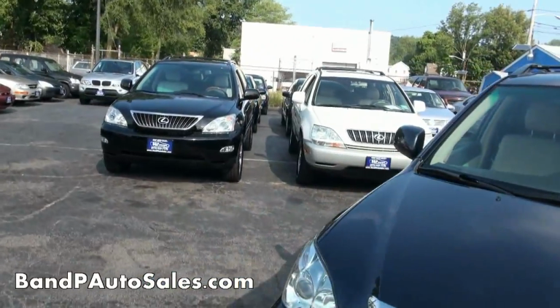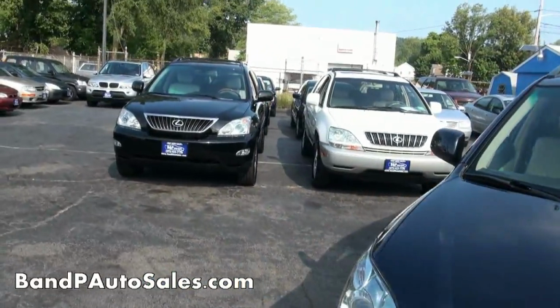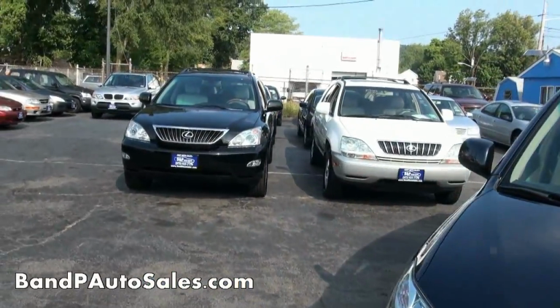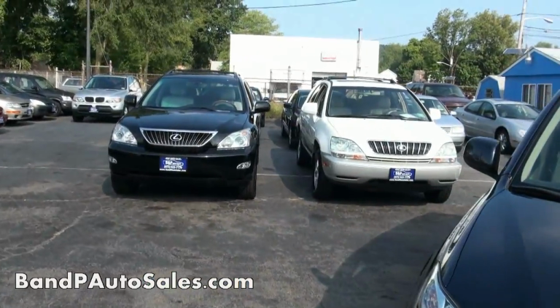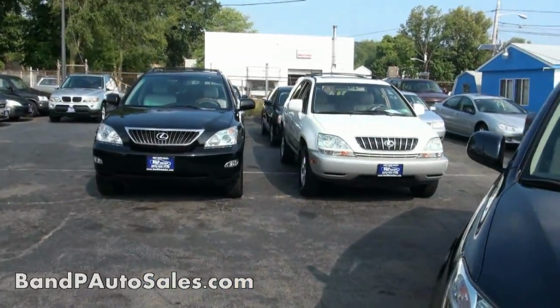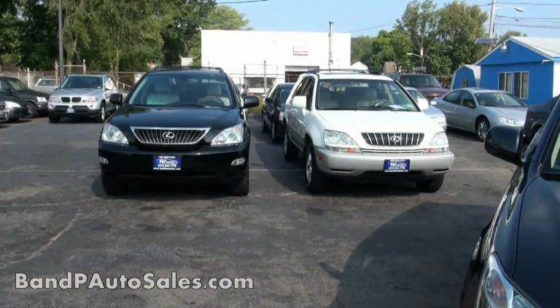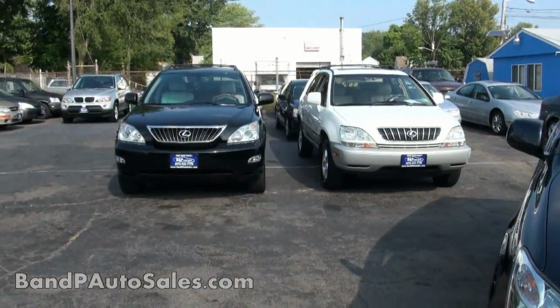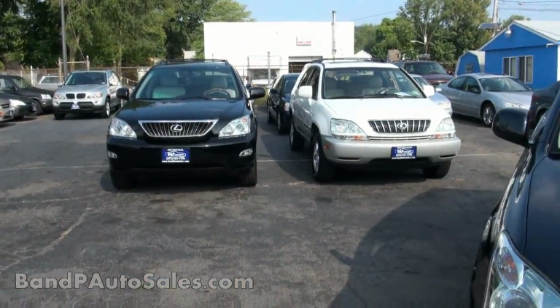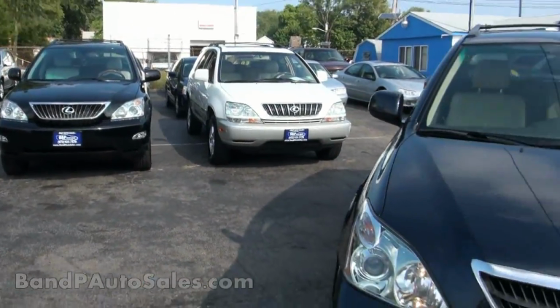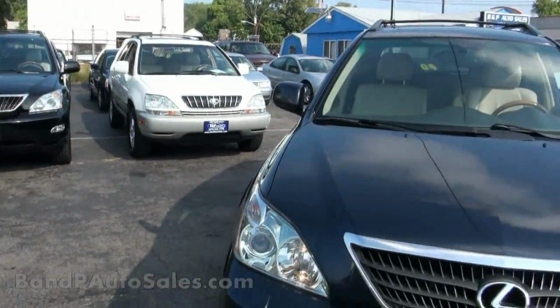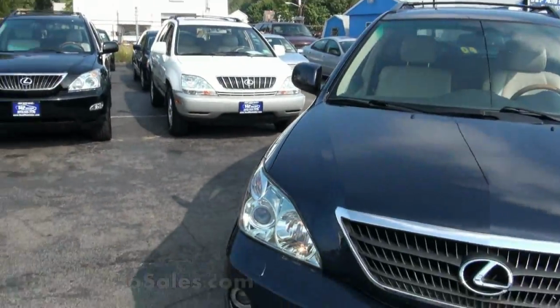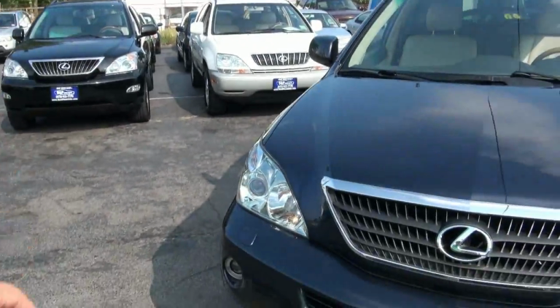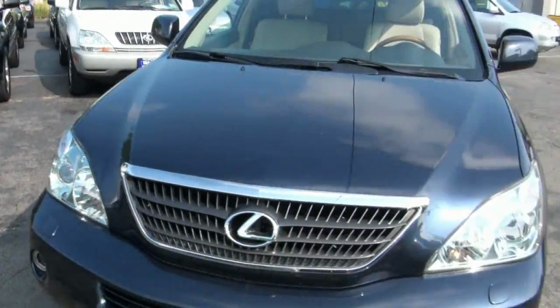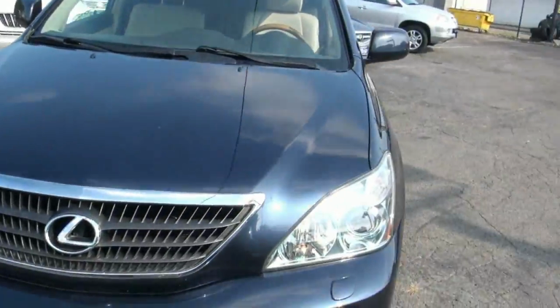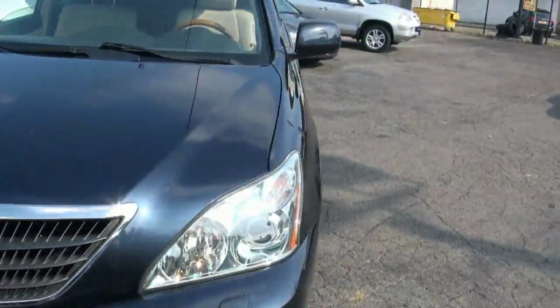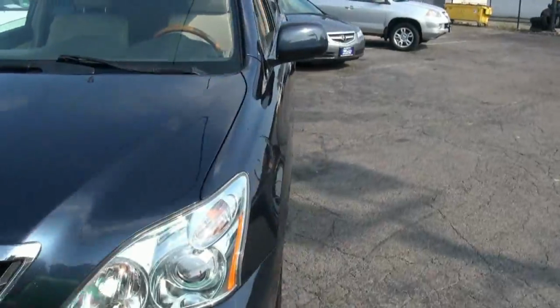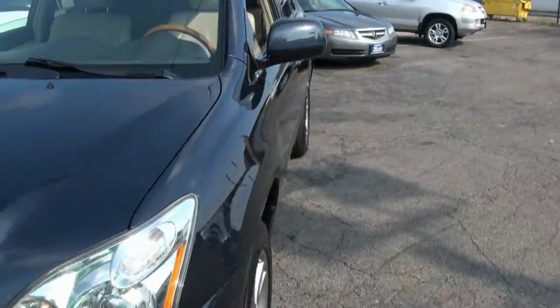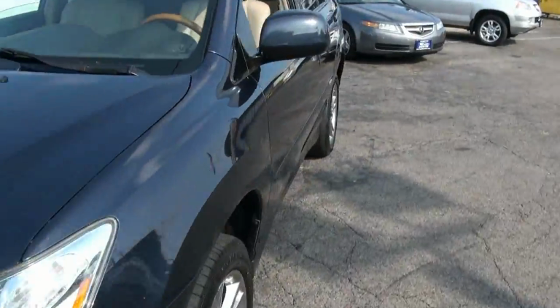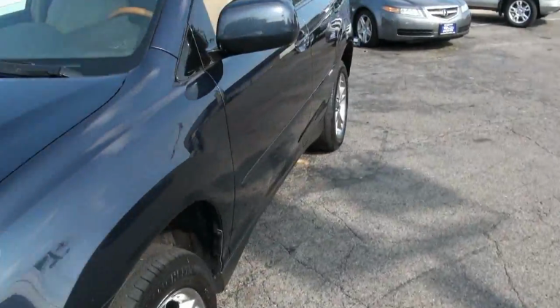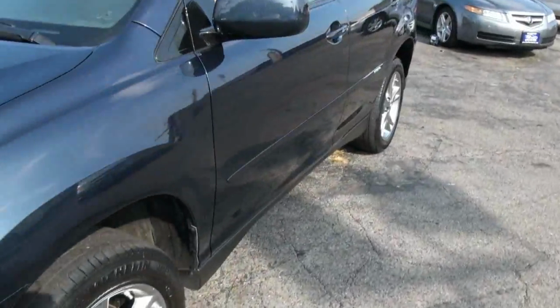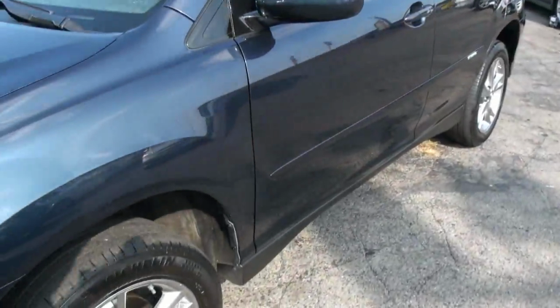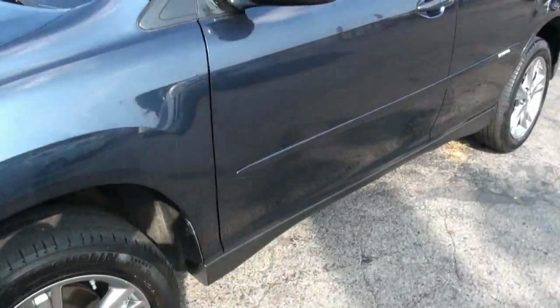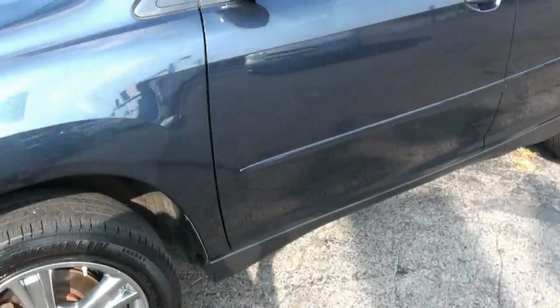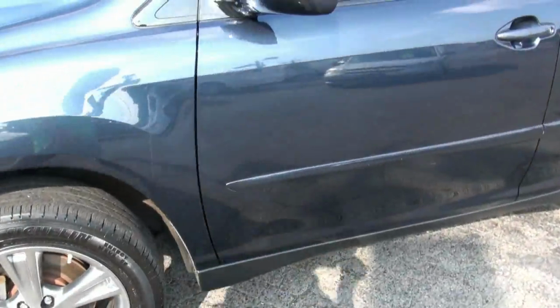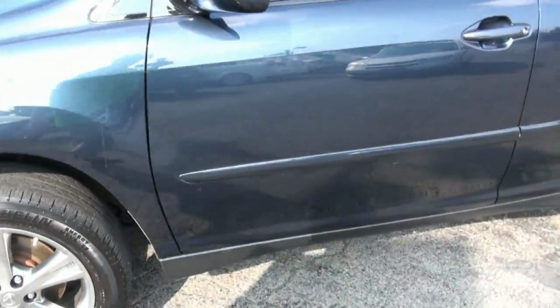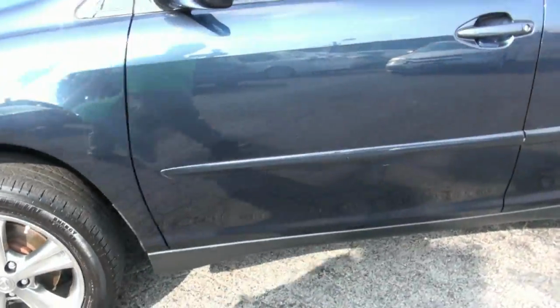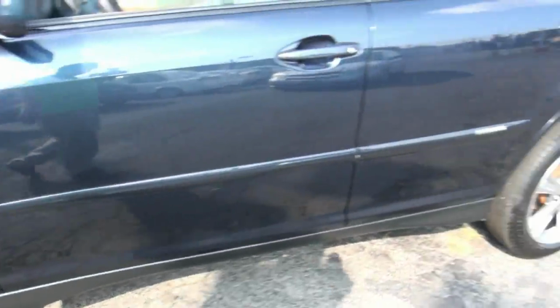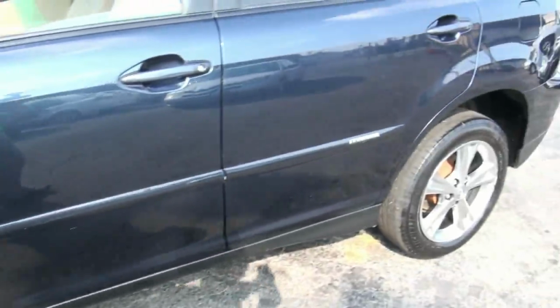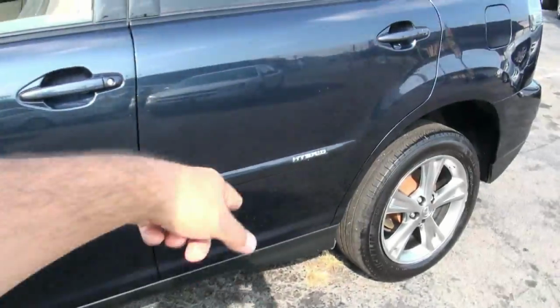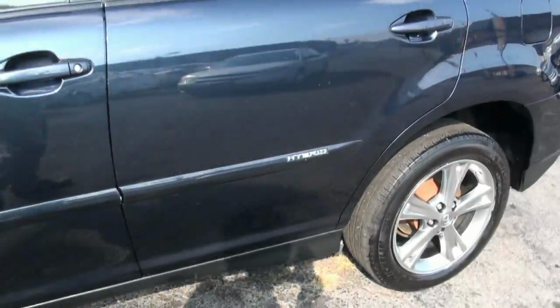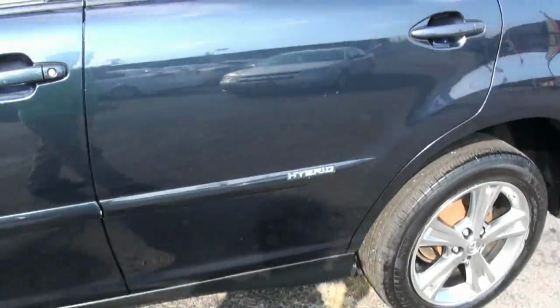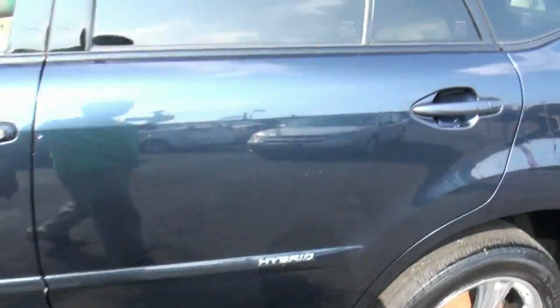We have the older shape and a non-hybrid. The hybrid's coming. I like the wheels — love that little badge.